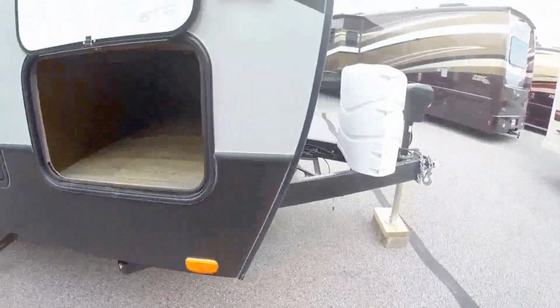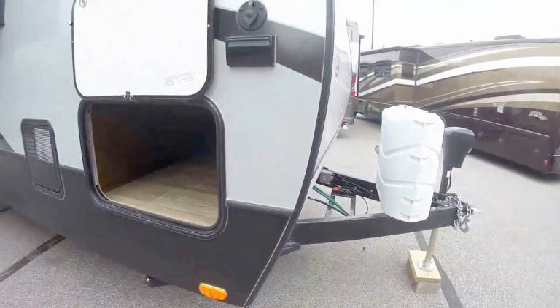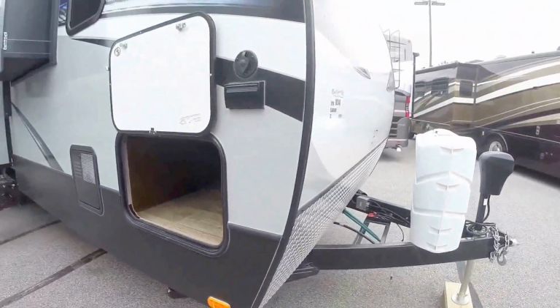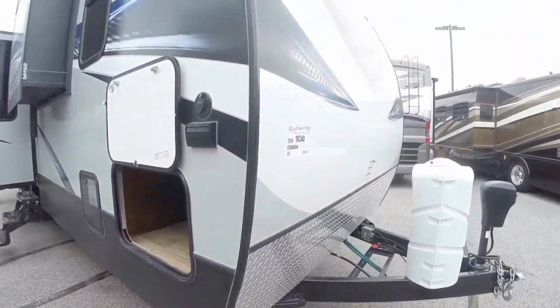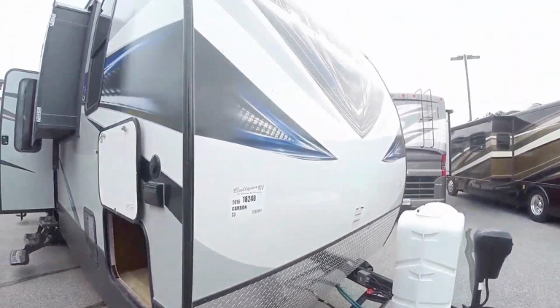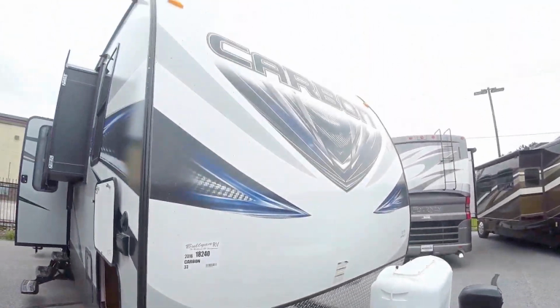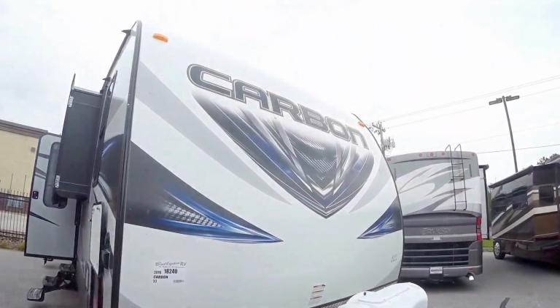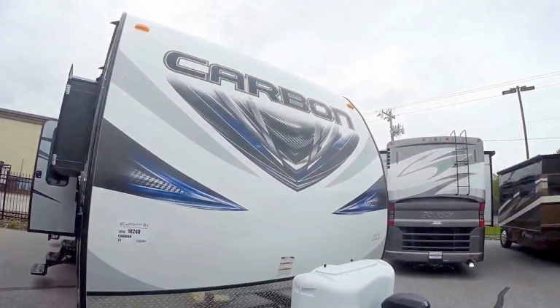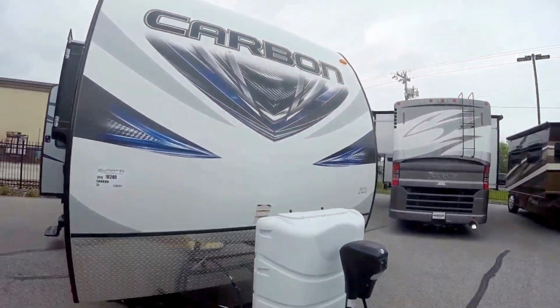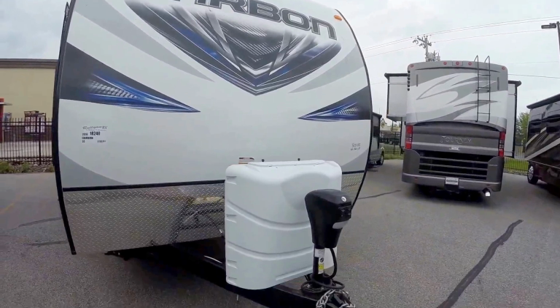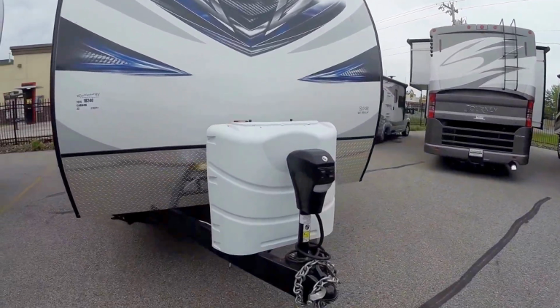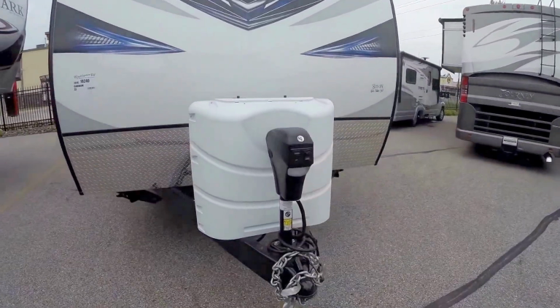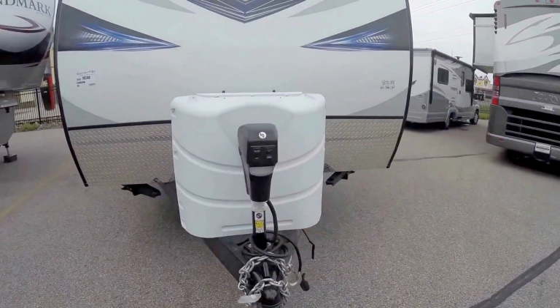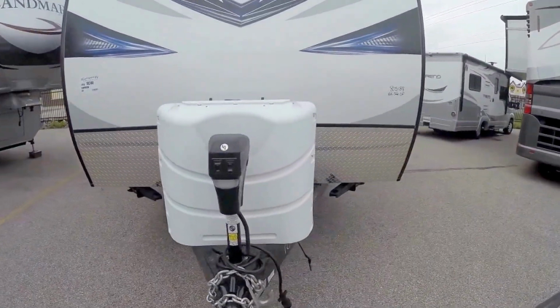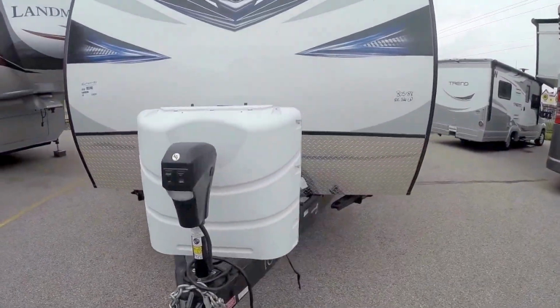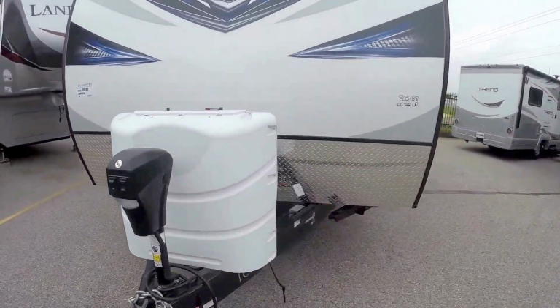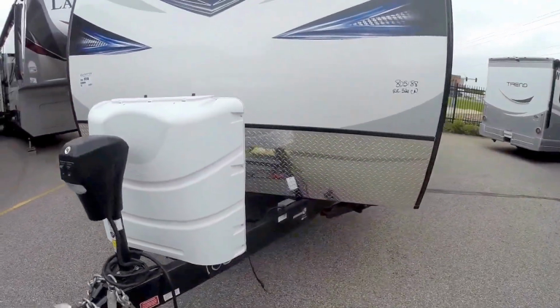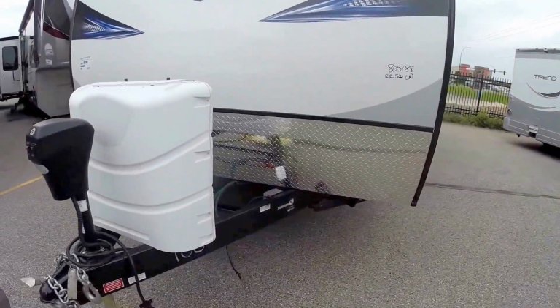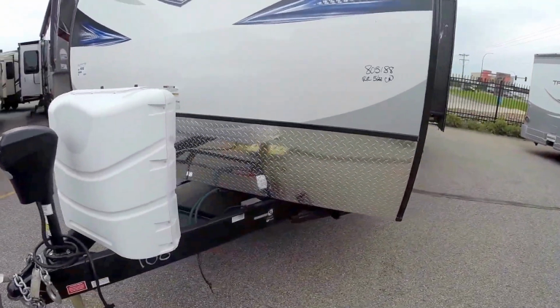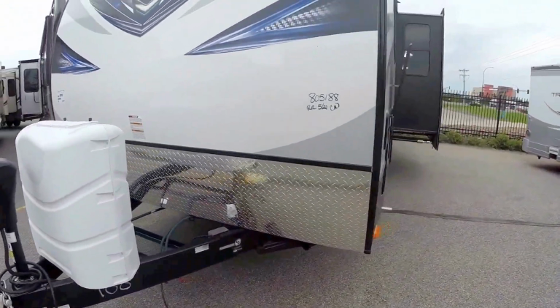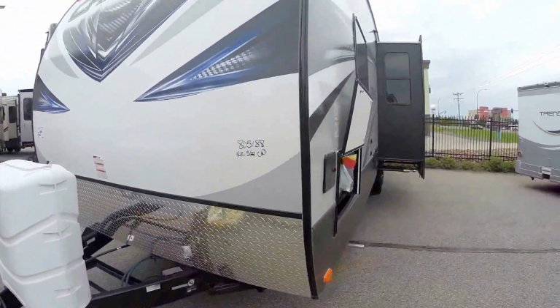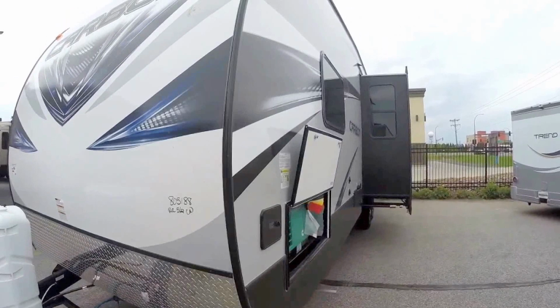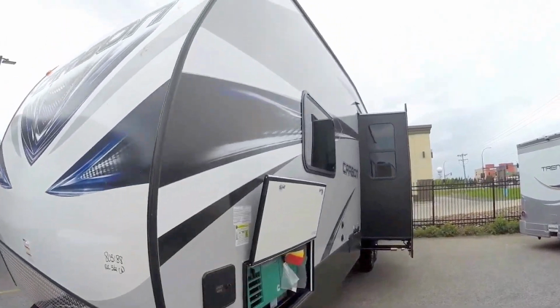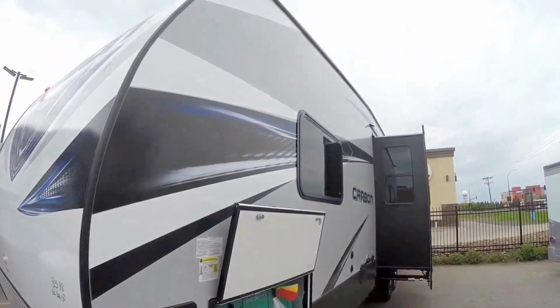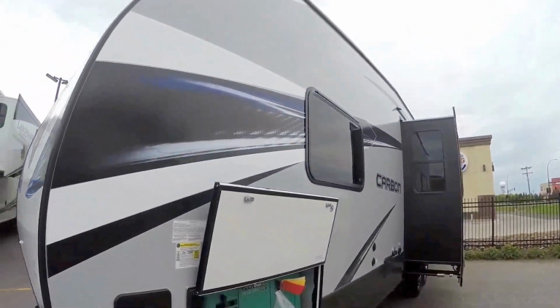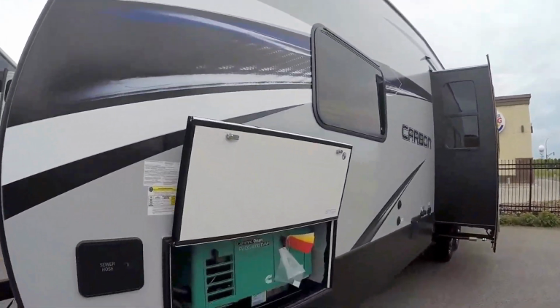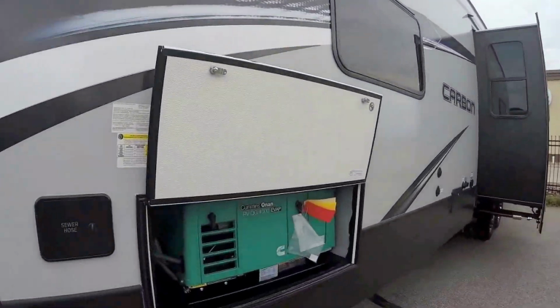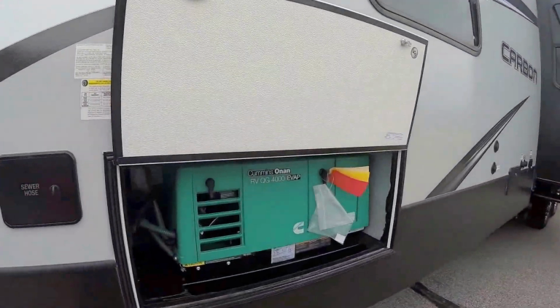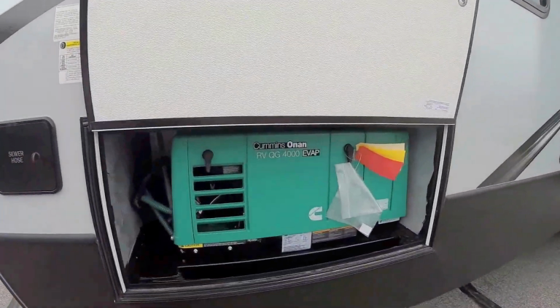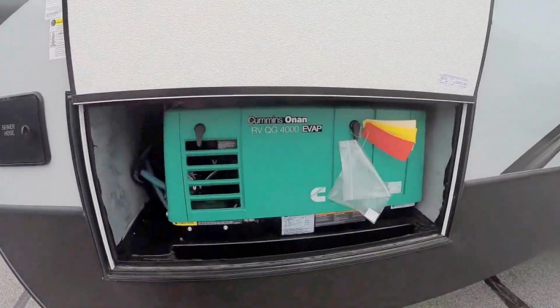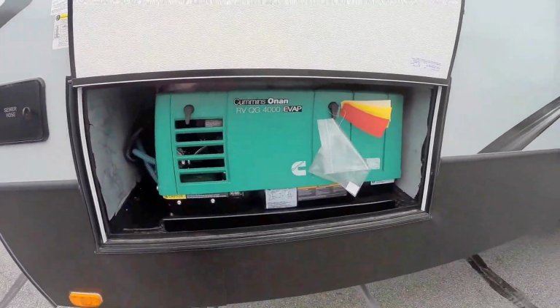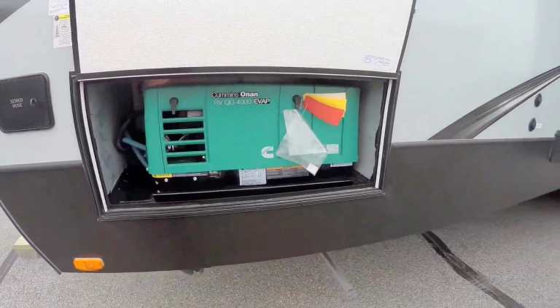This 2016 just arrived. Power tongue jack up front. We fill up those propane tanks for you. We also put an interstate battery on board for you. It's got an Onan 4000 generator on board.